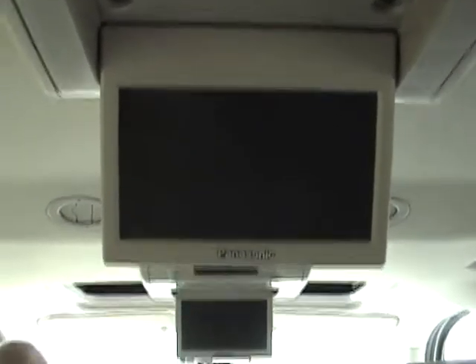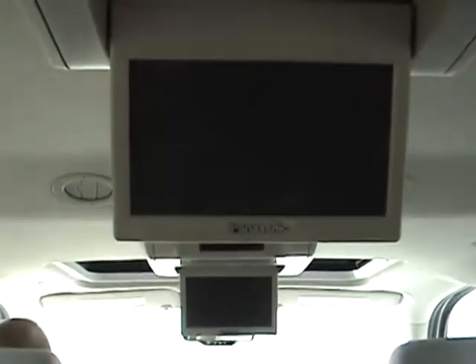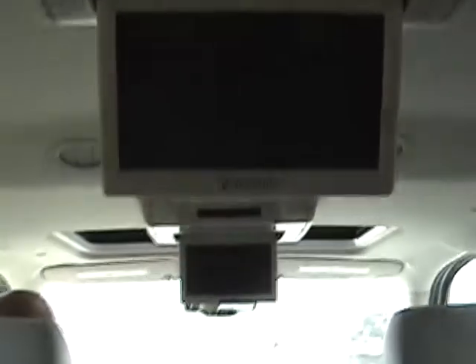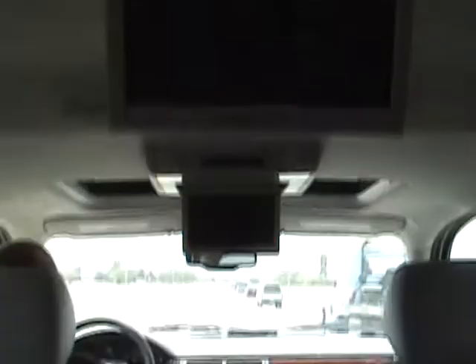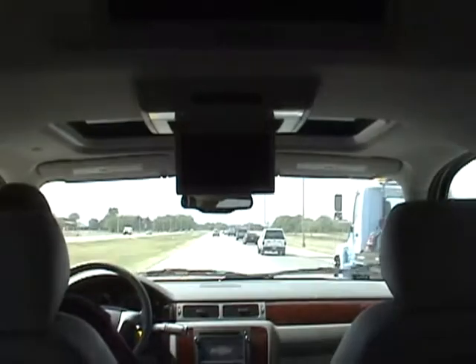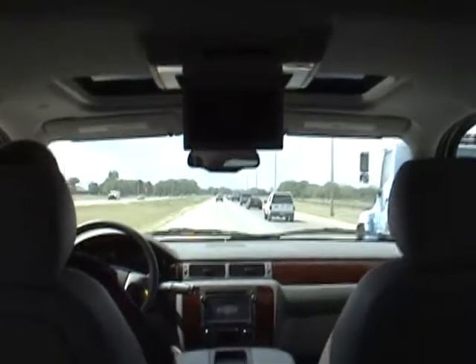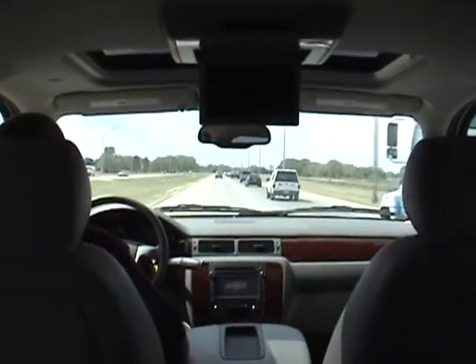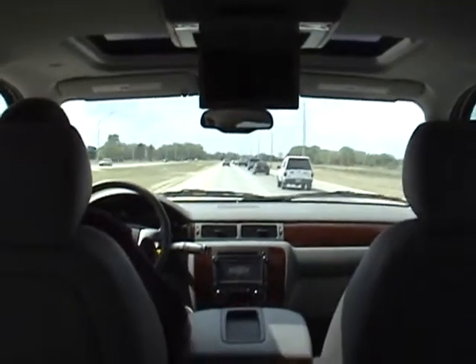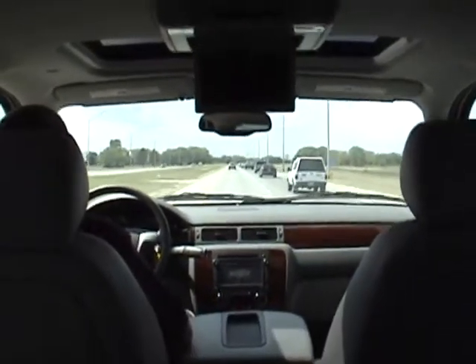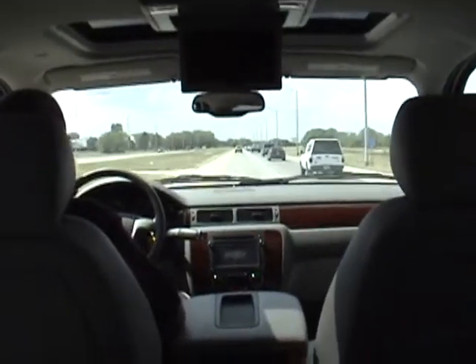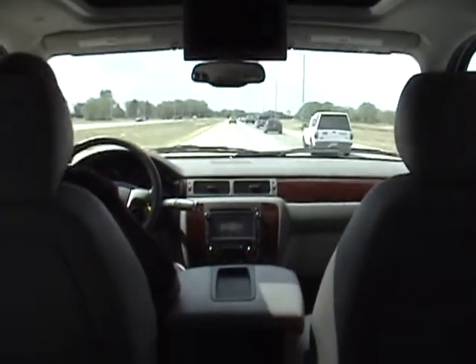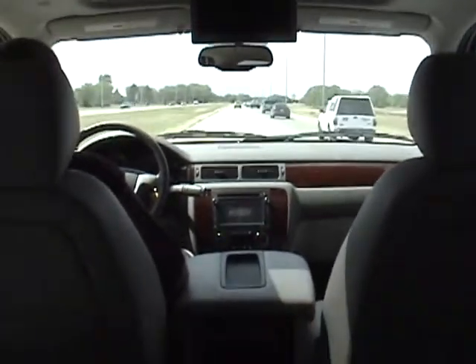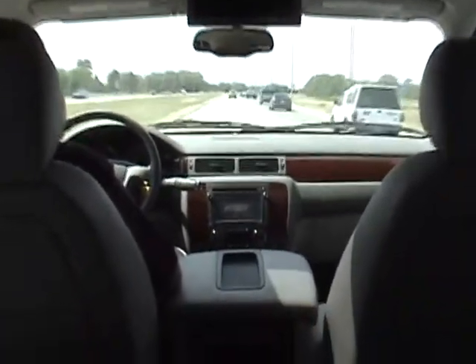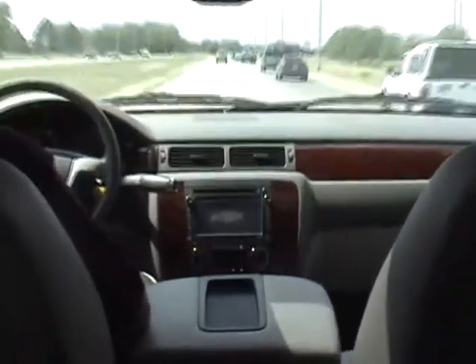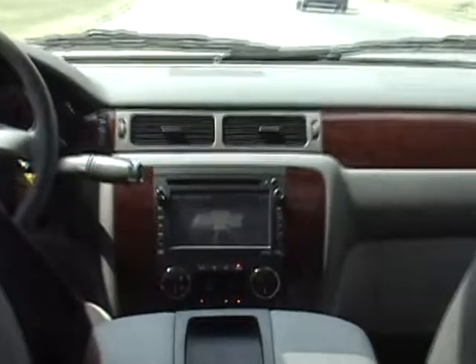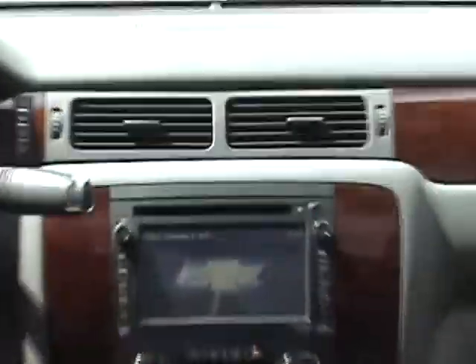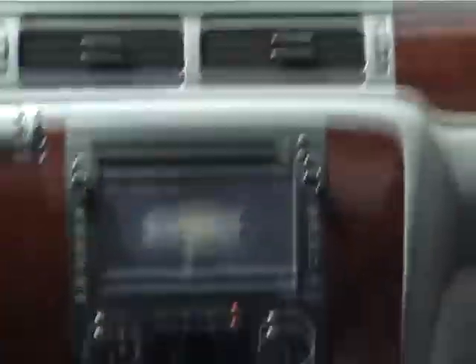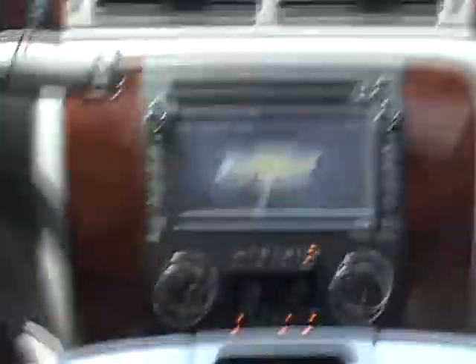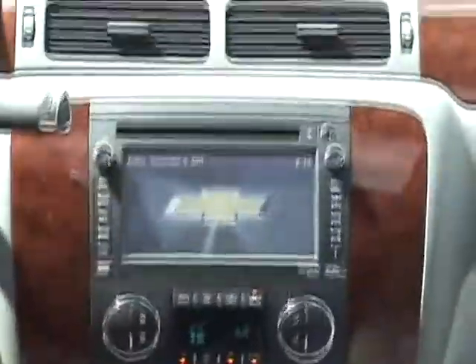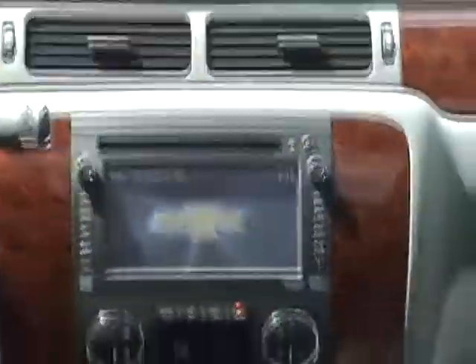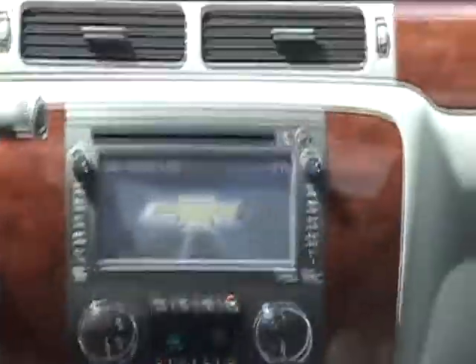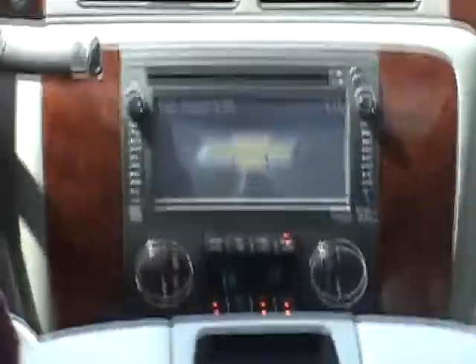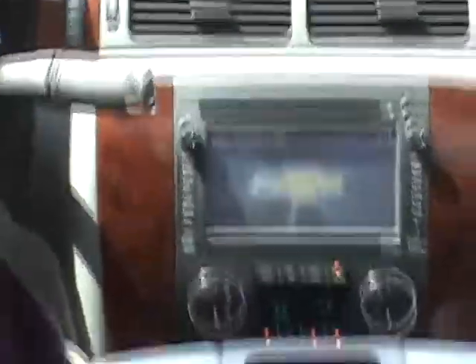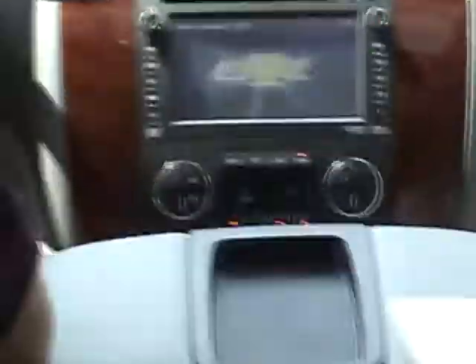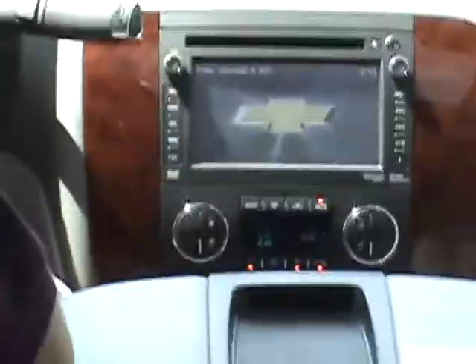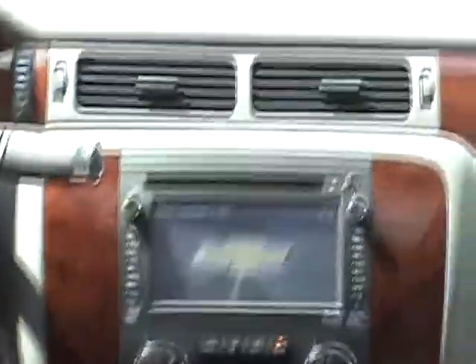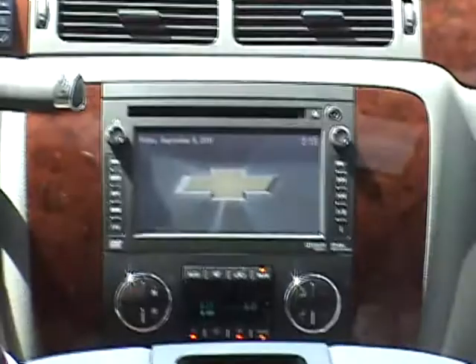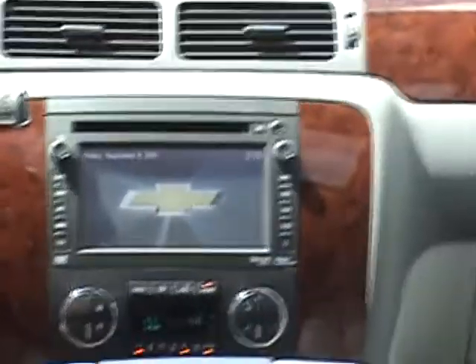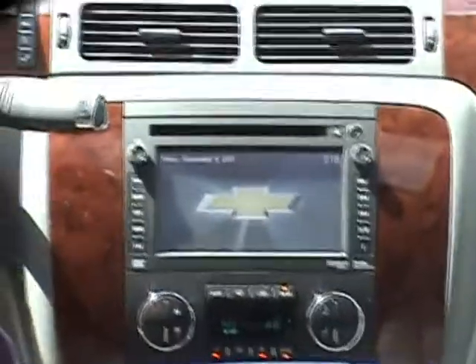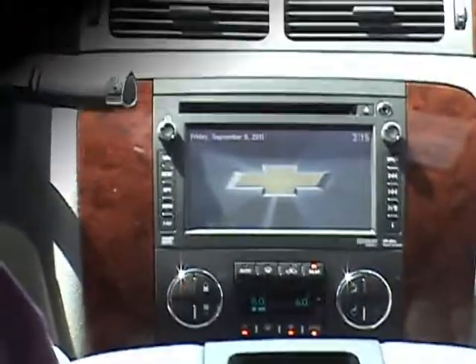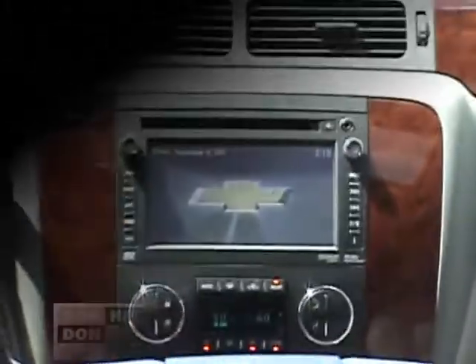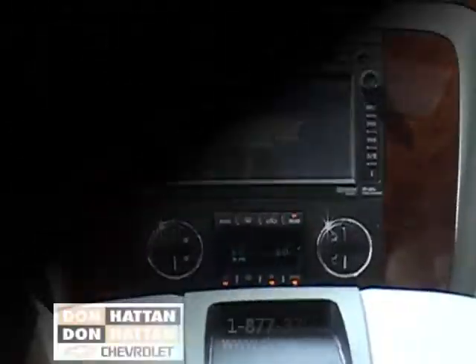All while mom and dad are listening to XM, iPod, or AM FM radio in the front seat. Very neat and affordable technology available in the new 2011 Chevy Suburban.